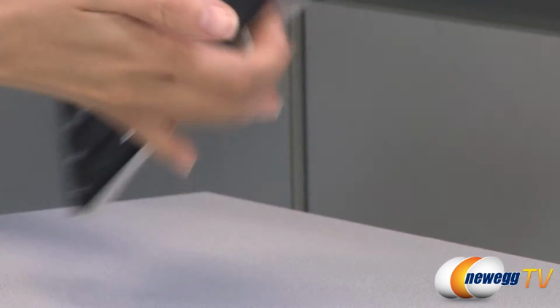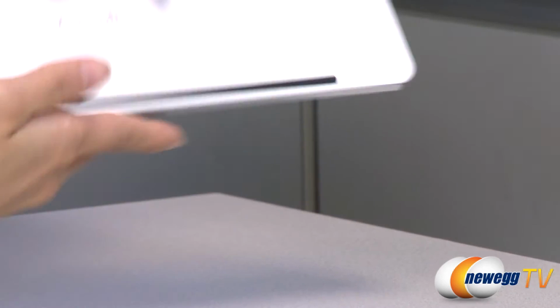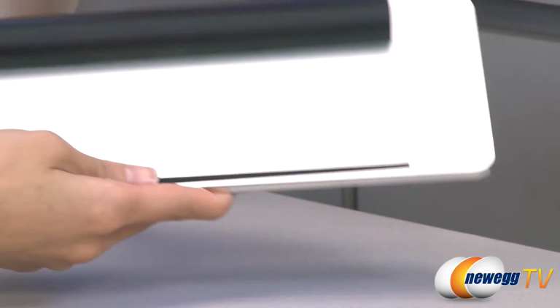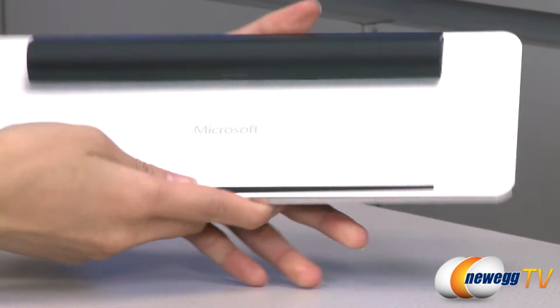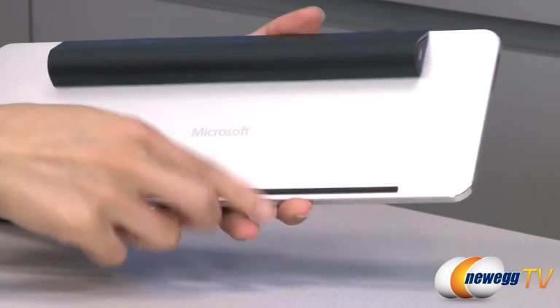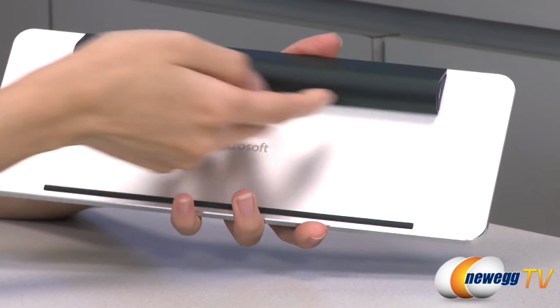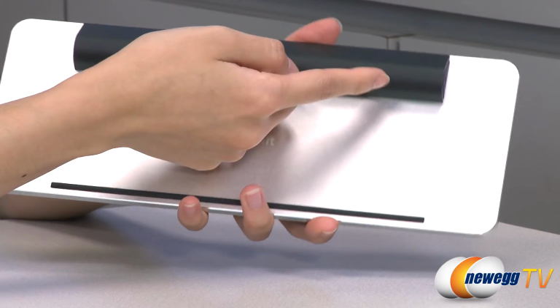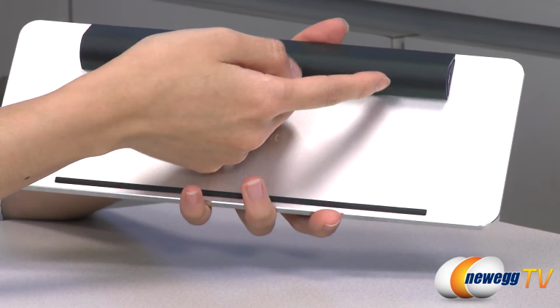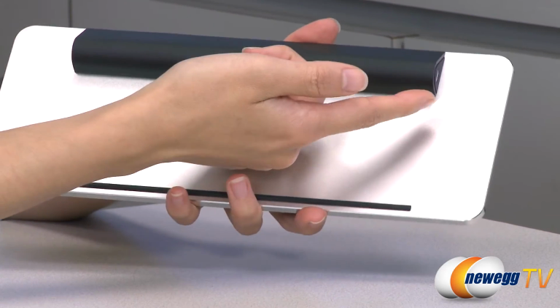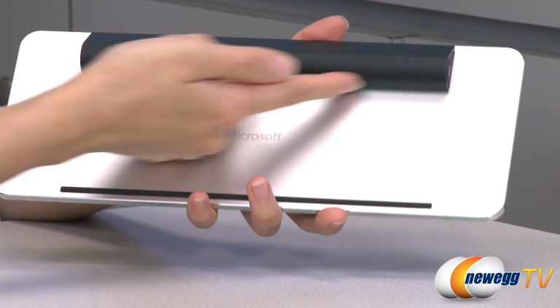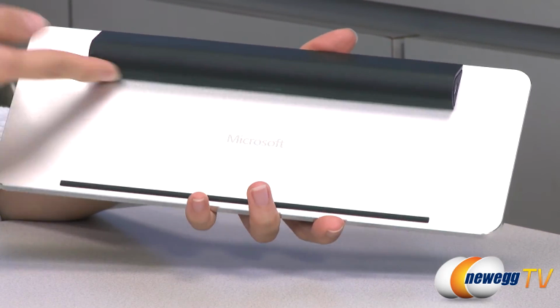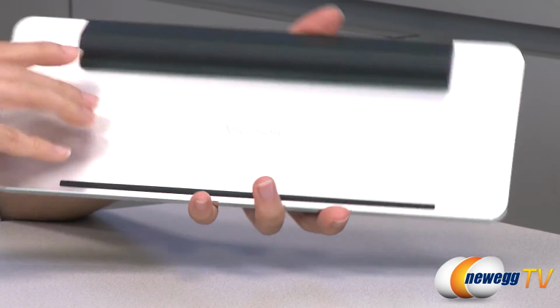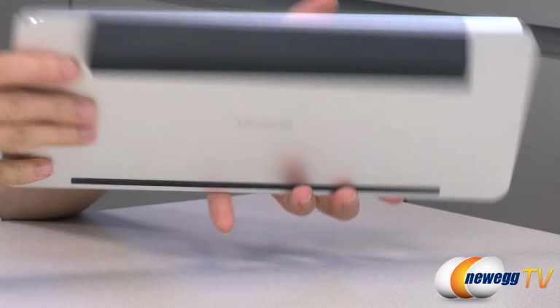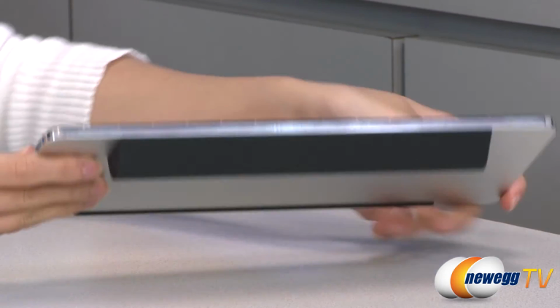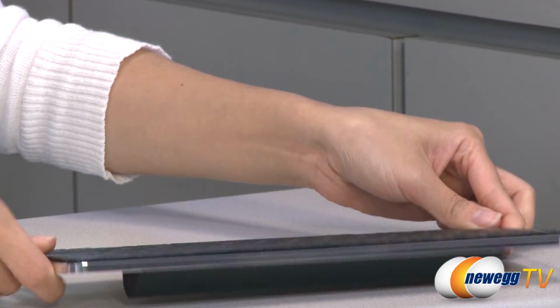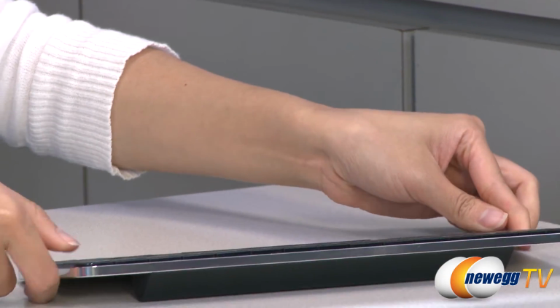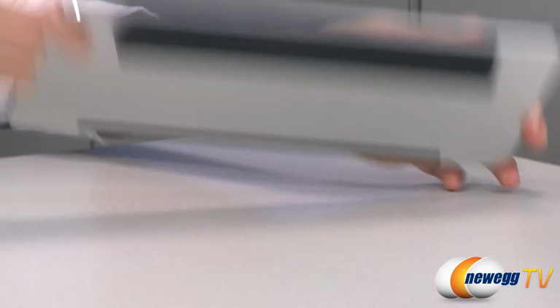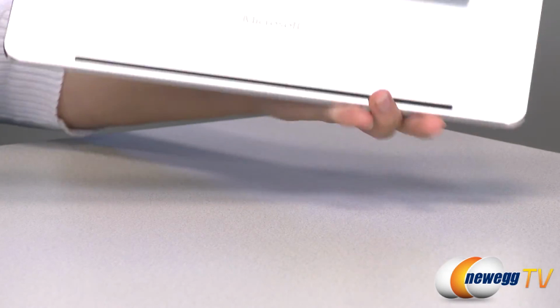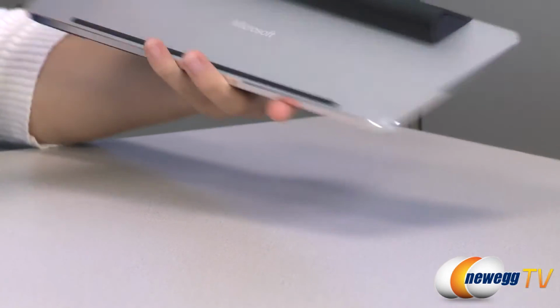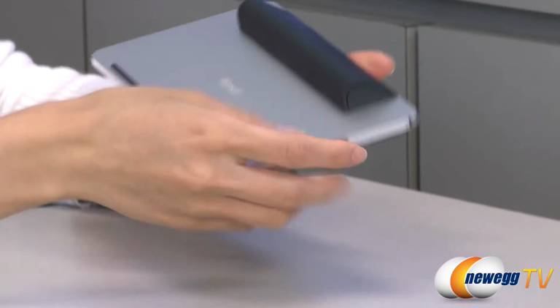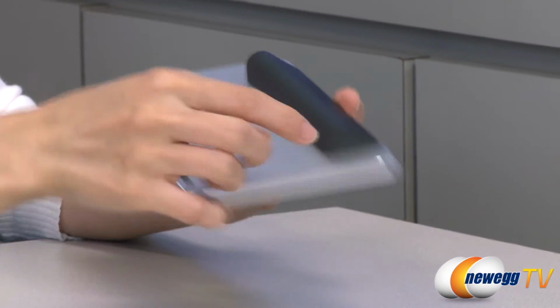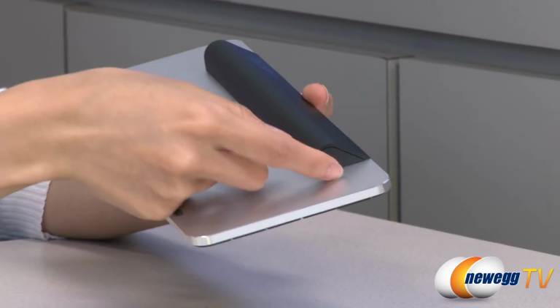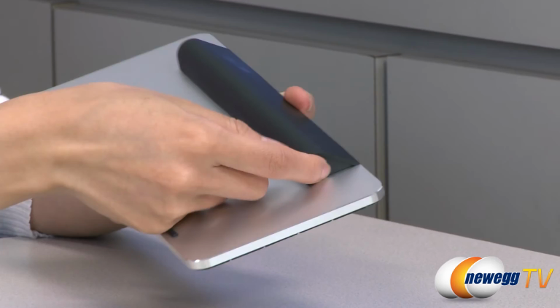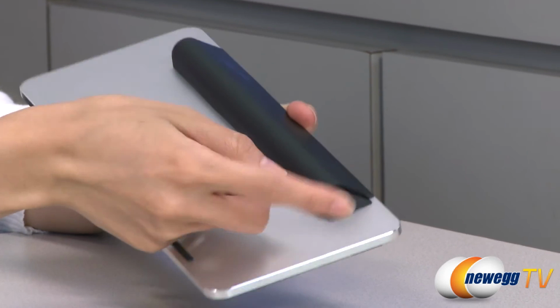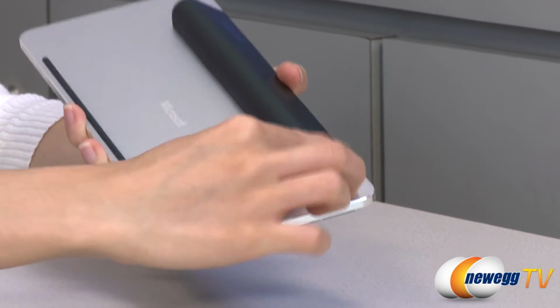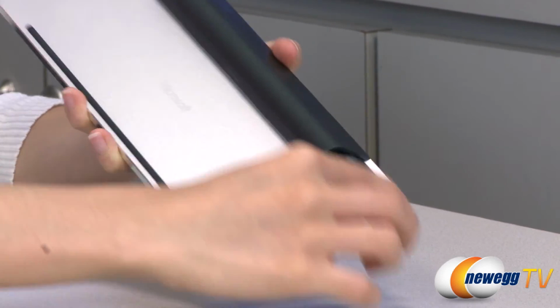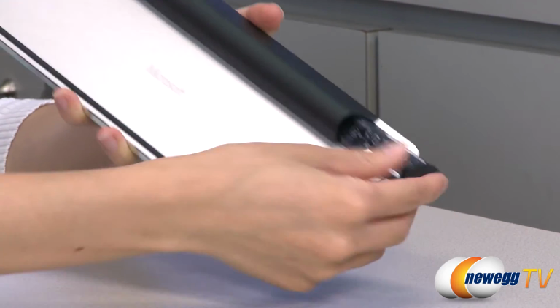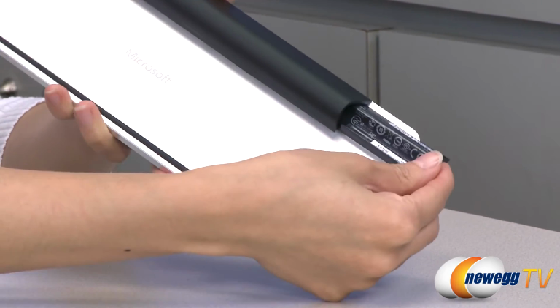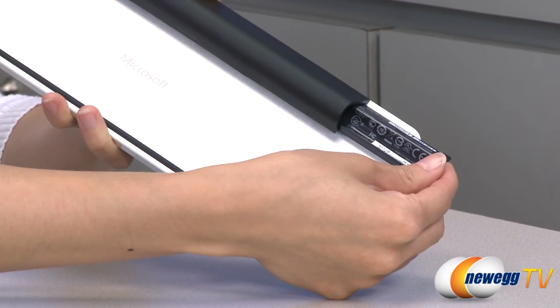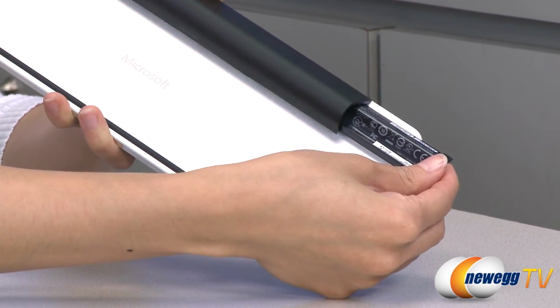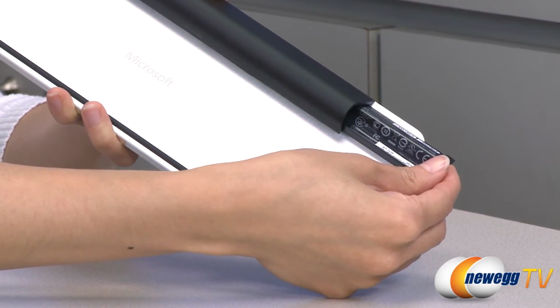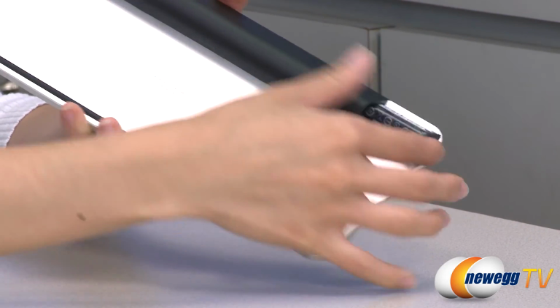On the back we have your battery tray which also acts as a piece to angle your keyboard. To access your battery compartment, simply press on the side here and slide it out to insert your two triple-A batteries.